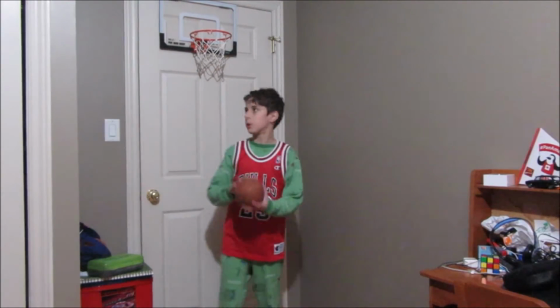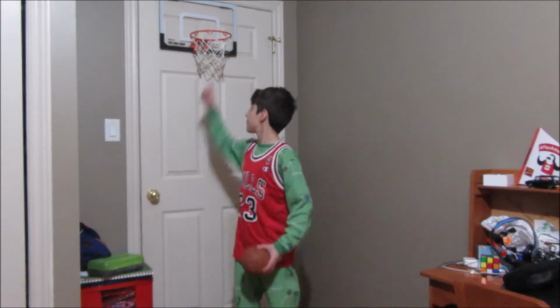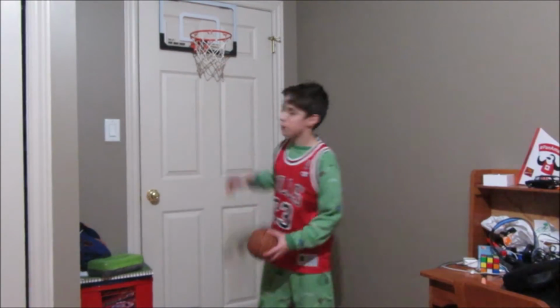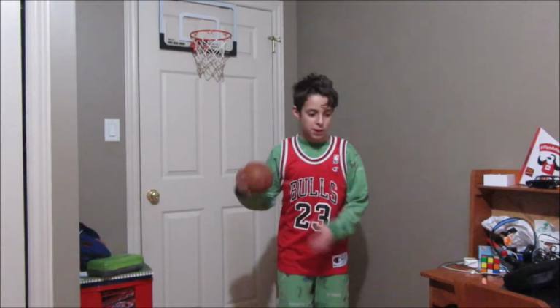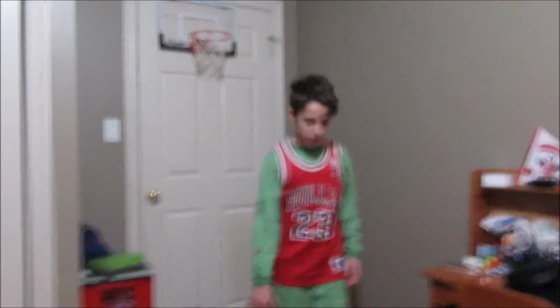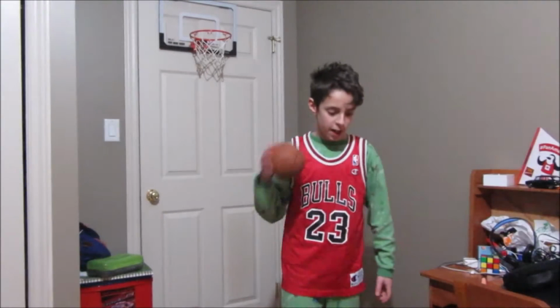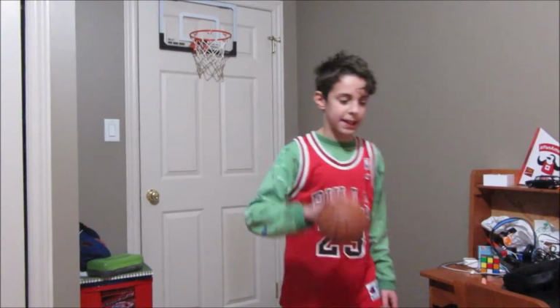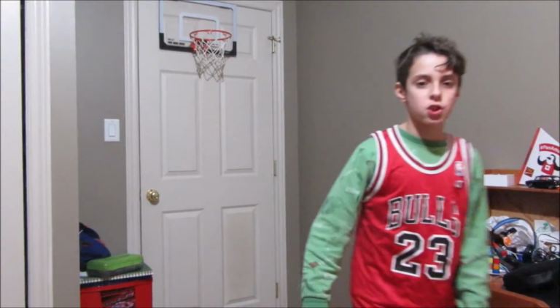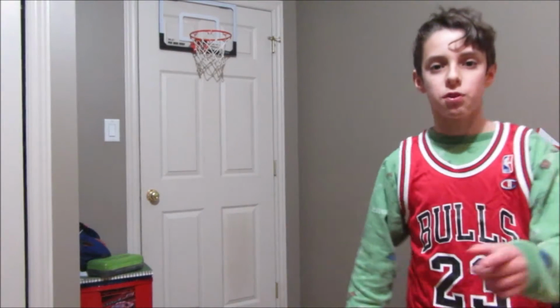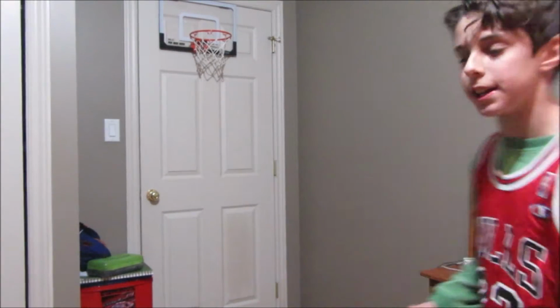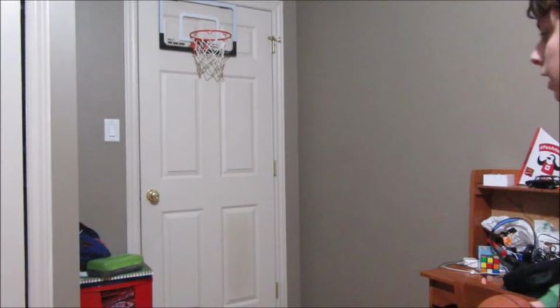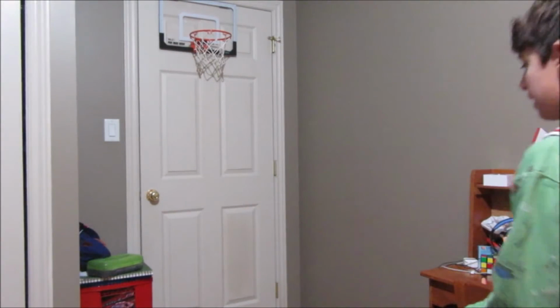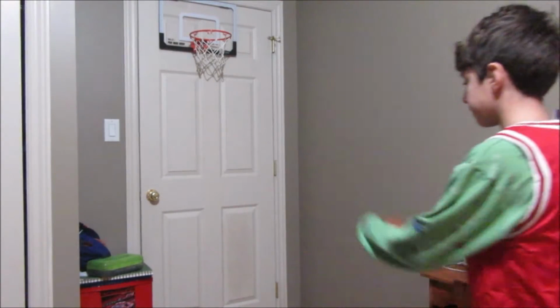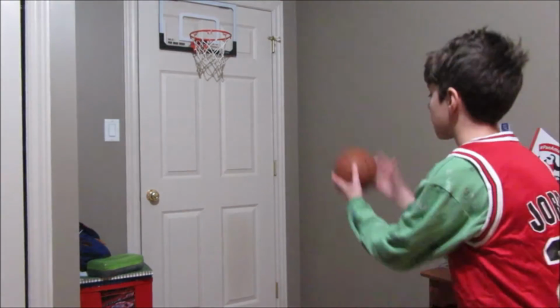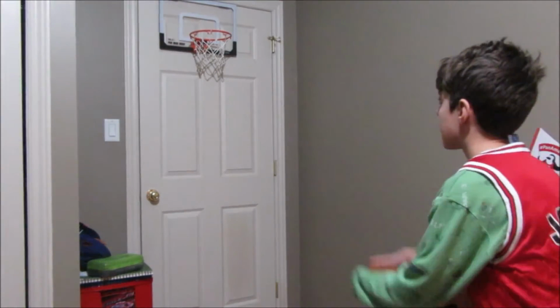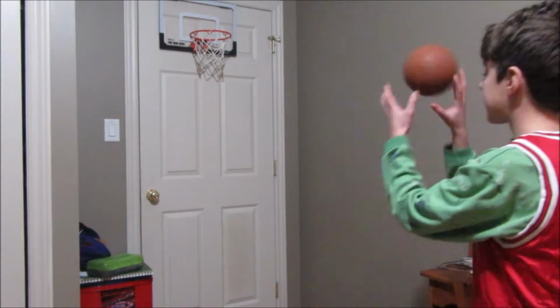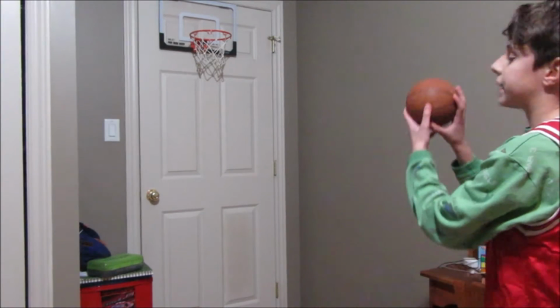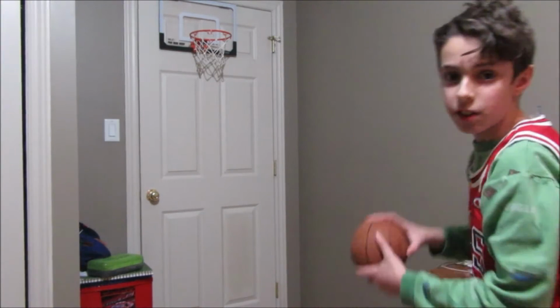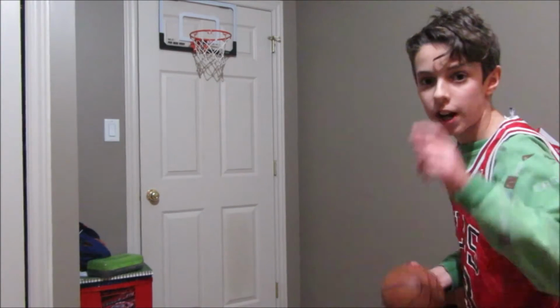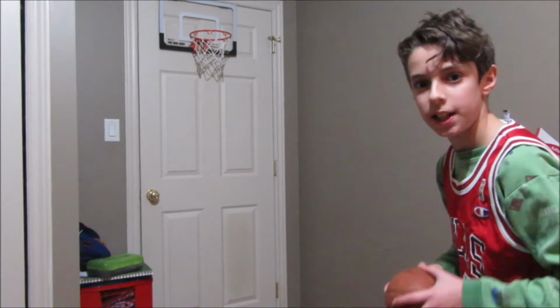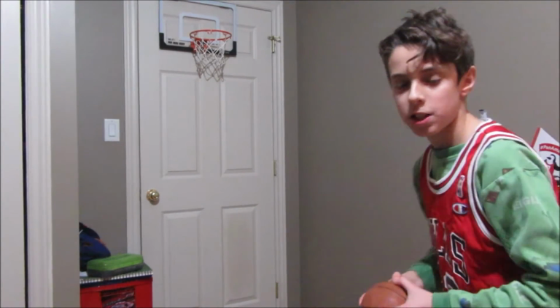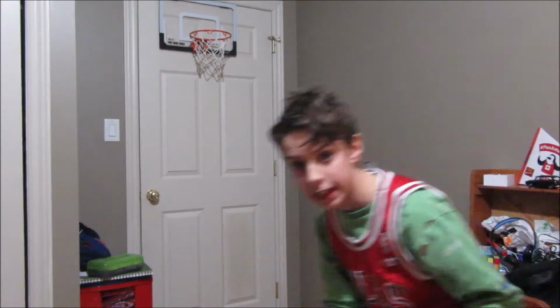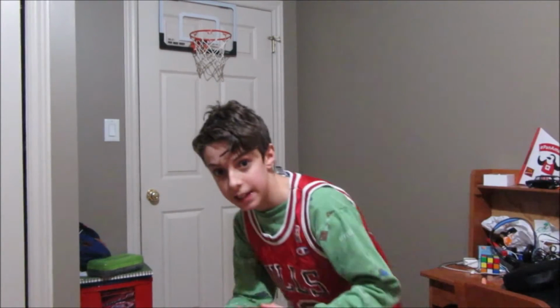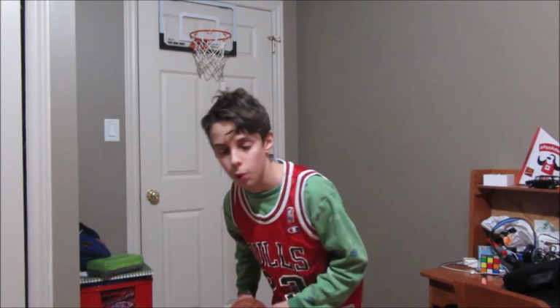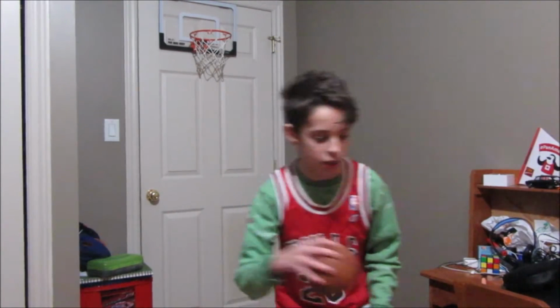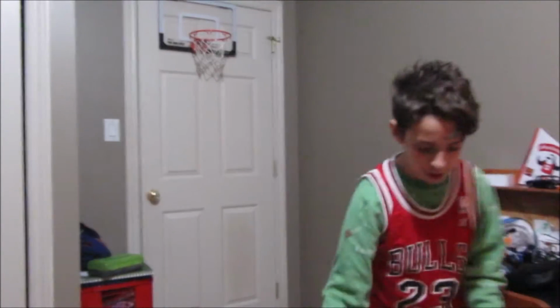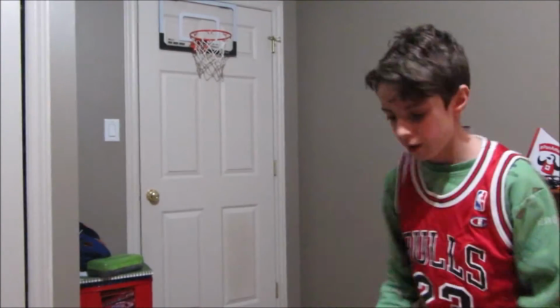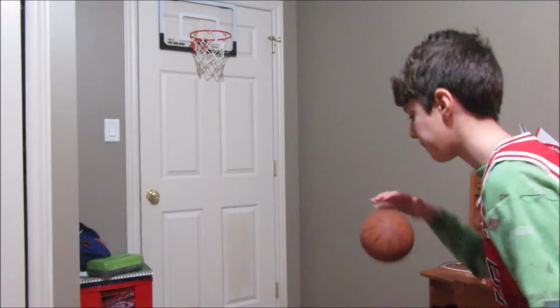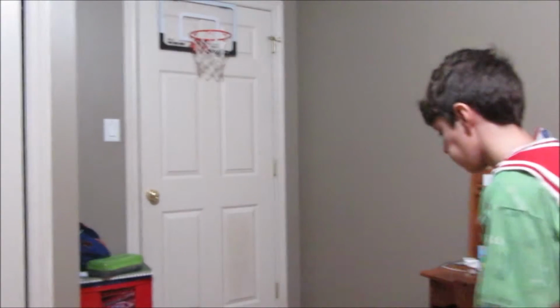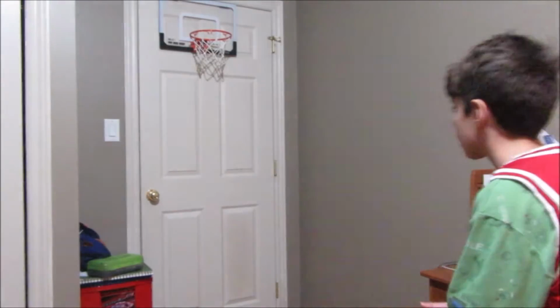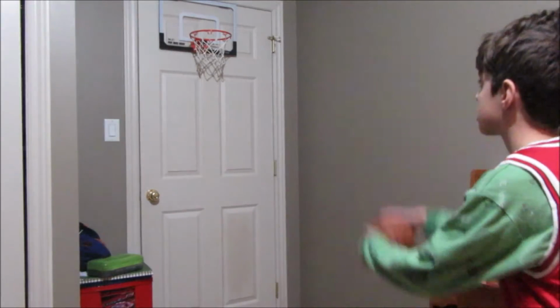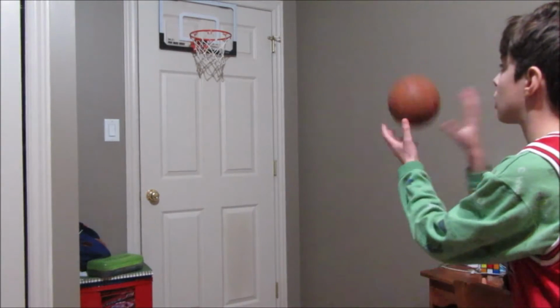Alright, so I've got my little pro mini hoop here. I'm going to be taking 10 shots from right here. I'm going to see how many I get in on 10. It's going to be a lit video, folks.